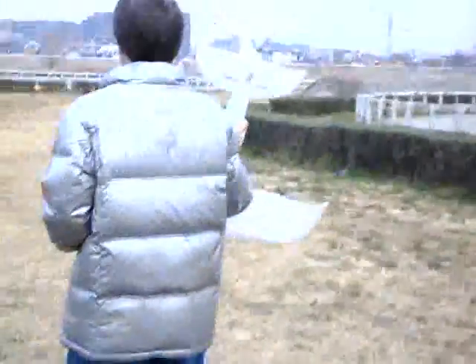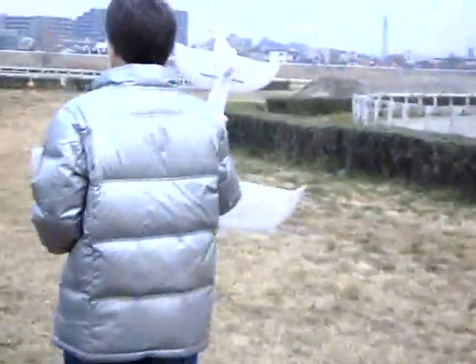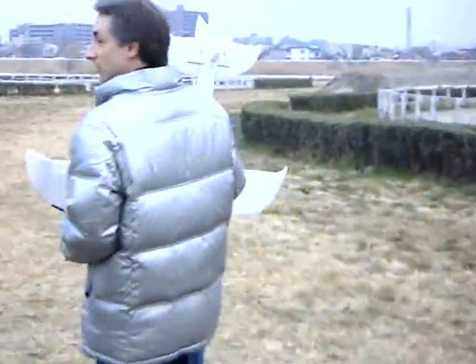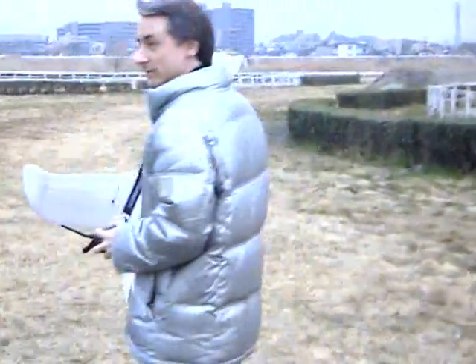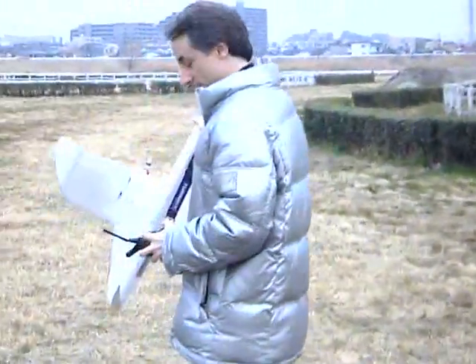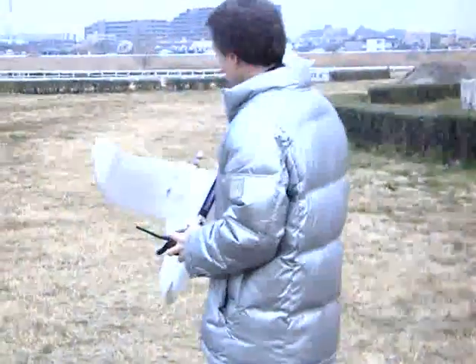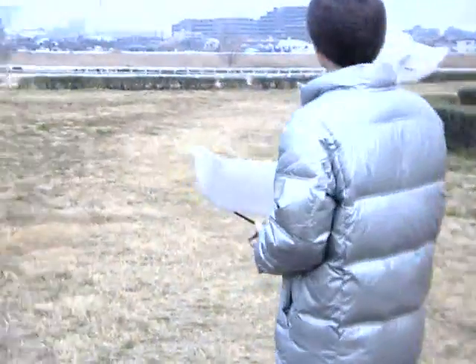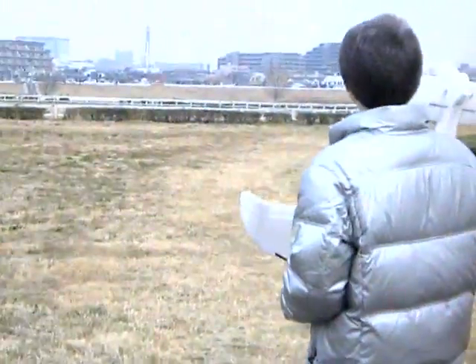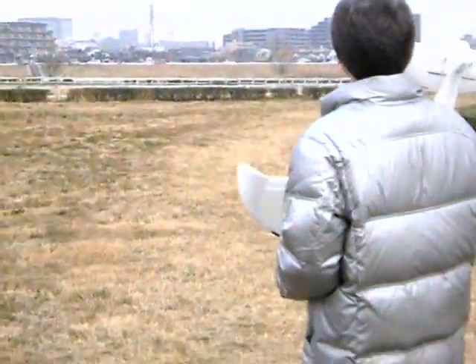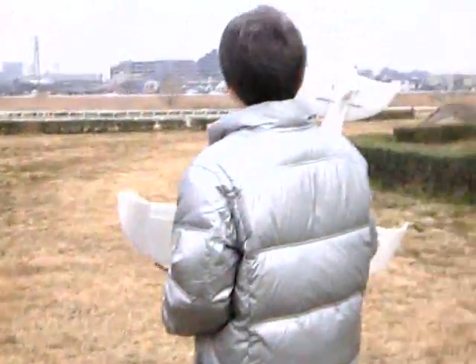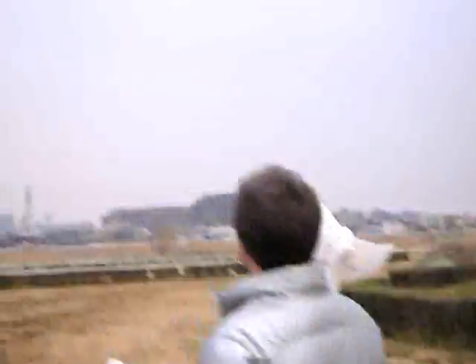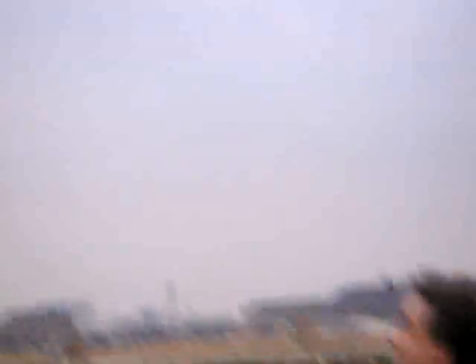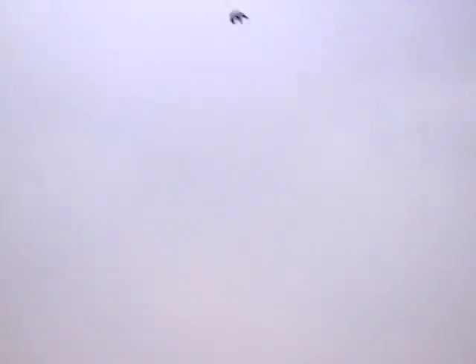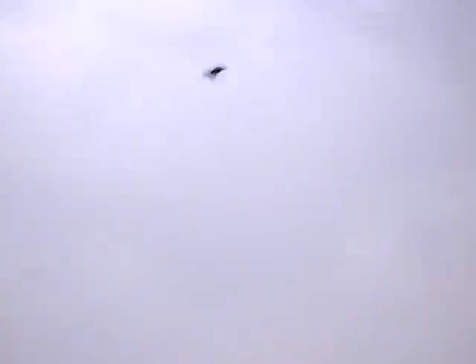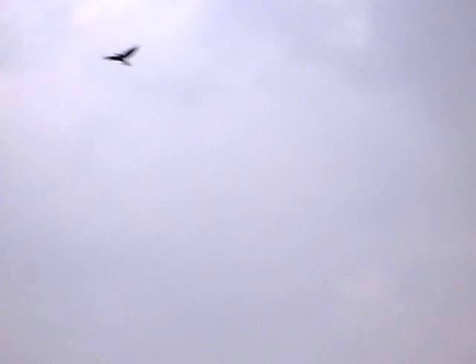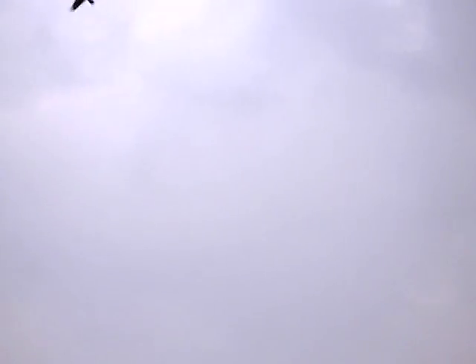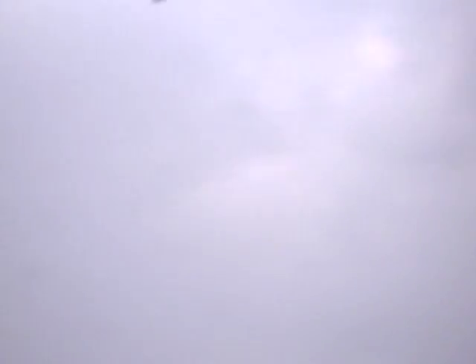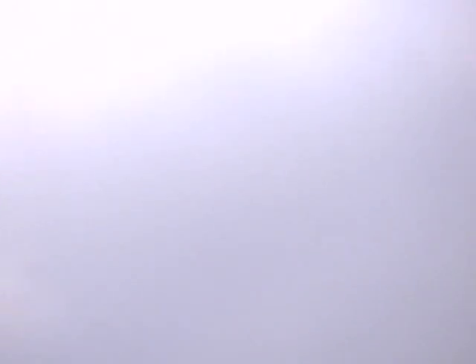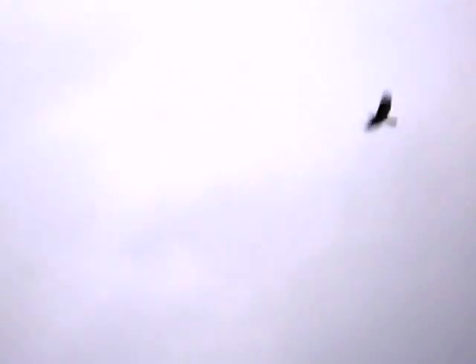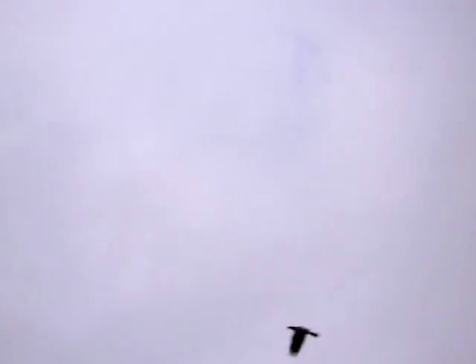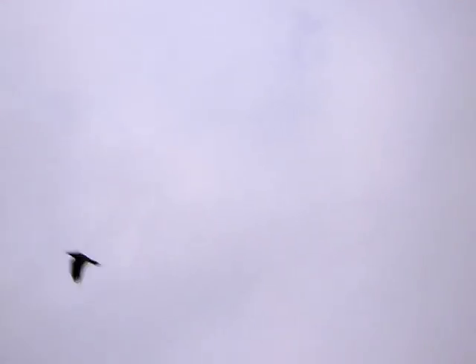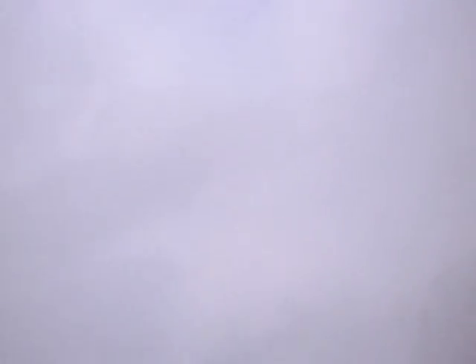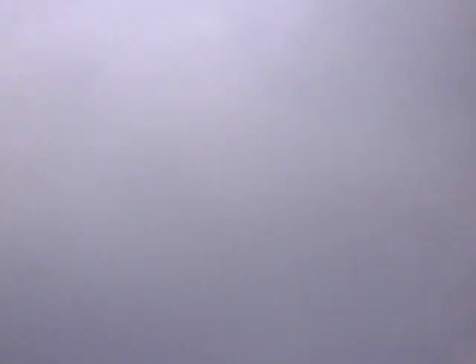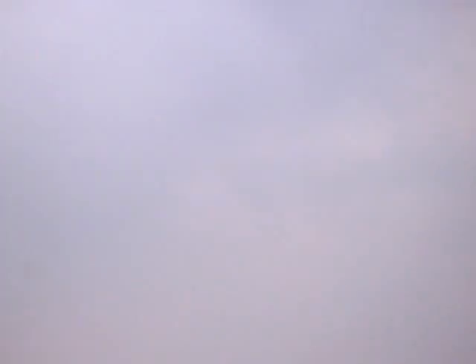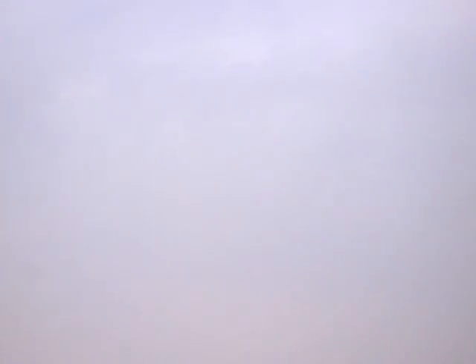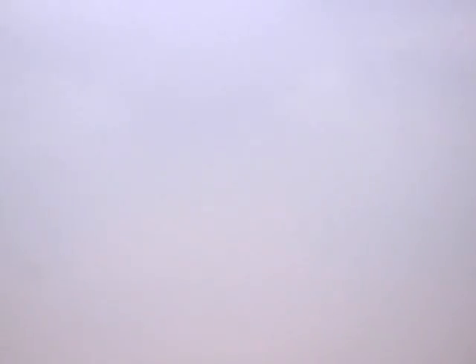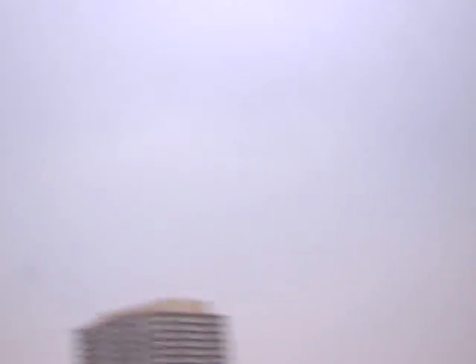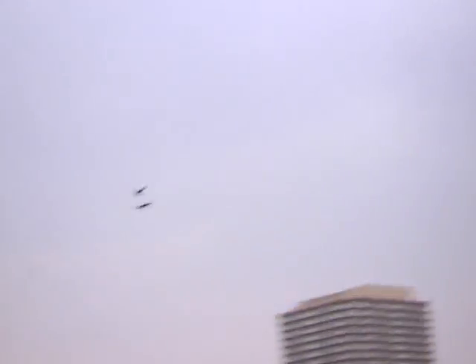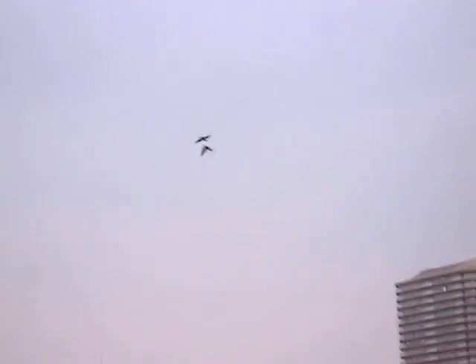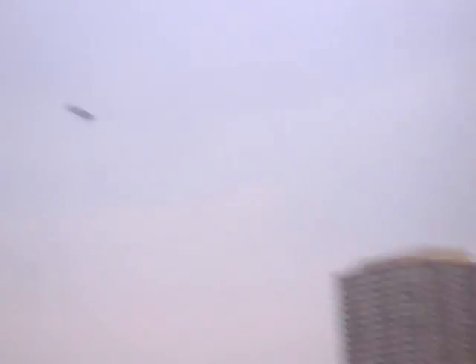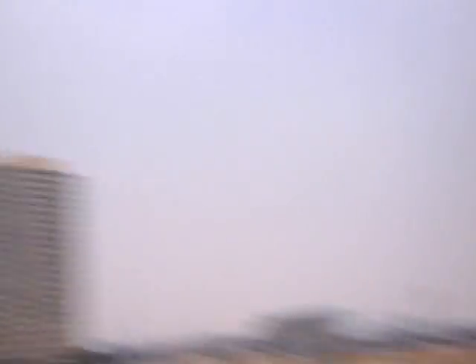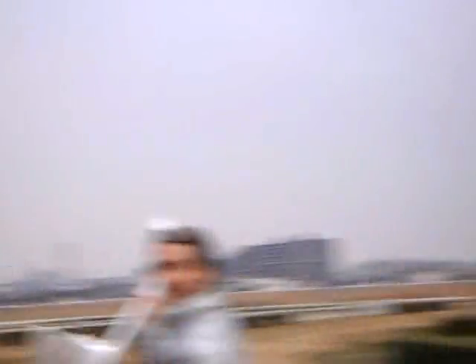It's got a little wind so that's good. I prefer to get out of the way — over here. Ready? Okay.